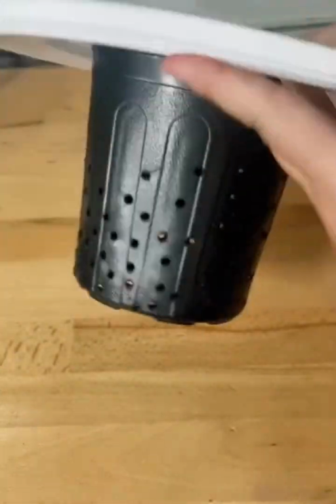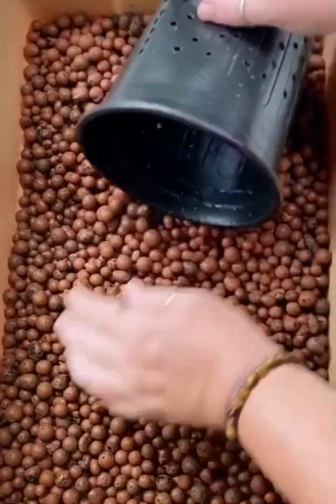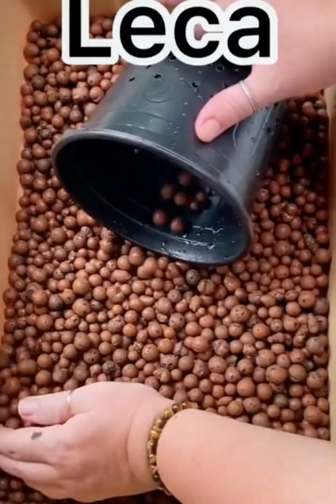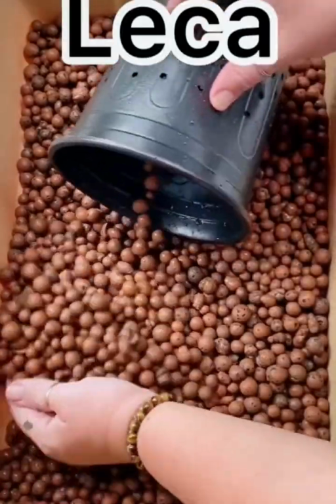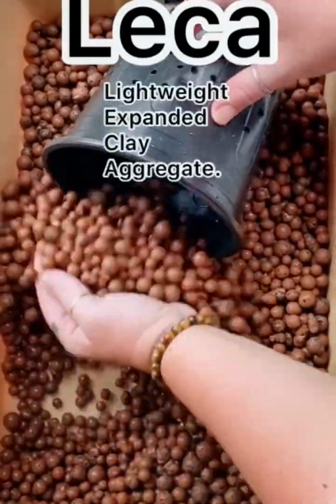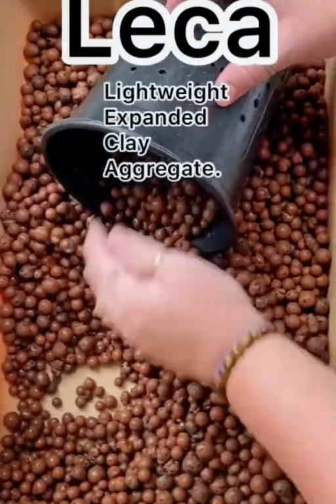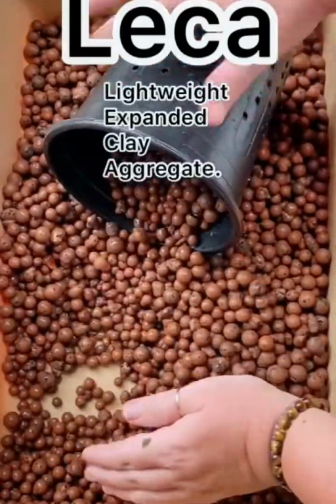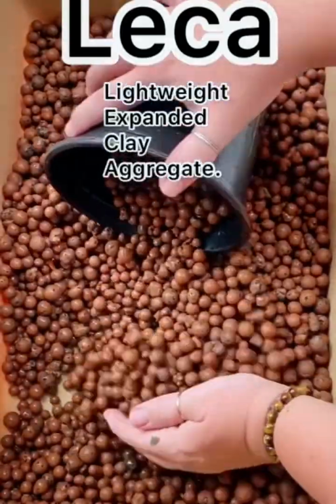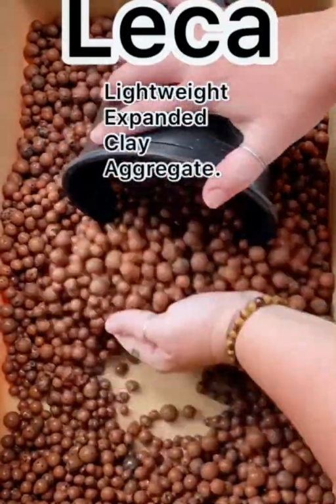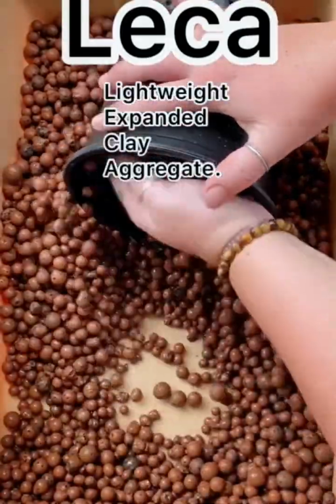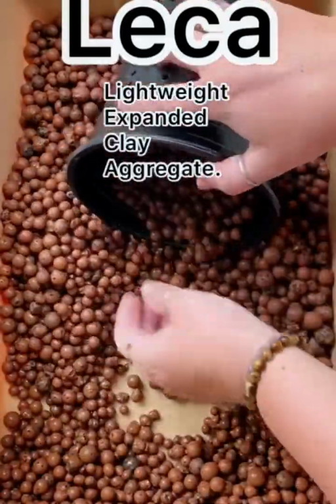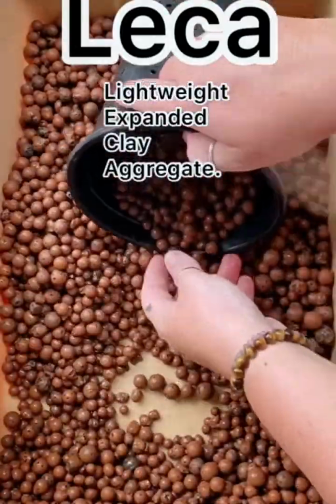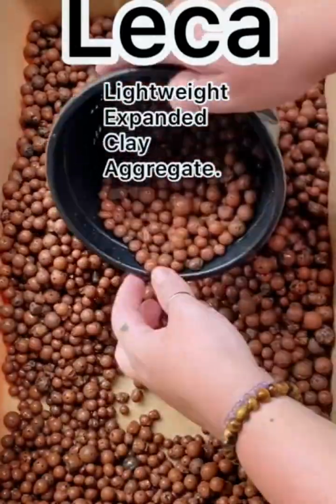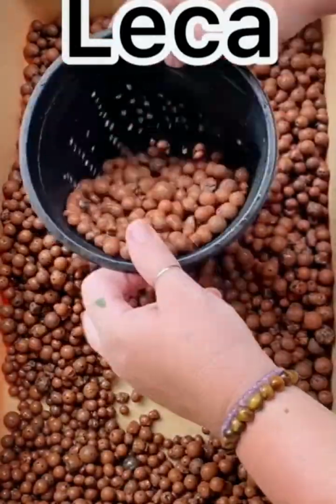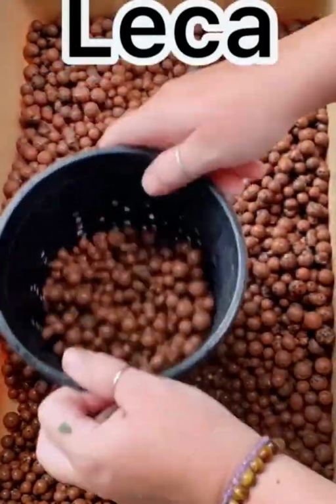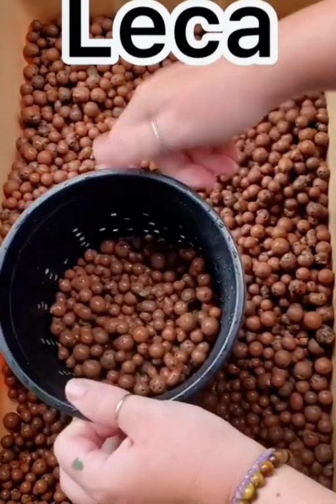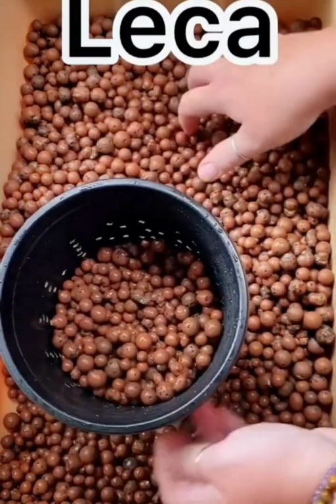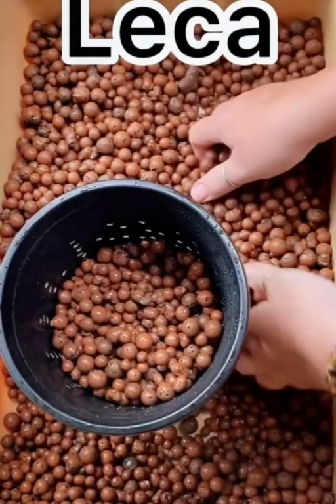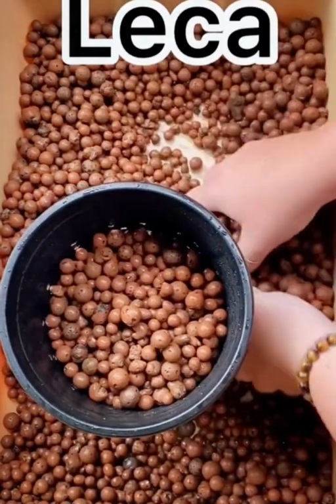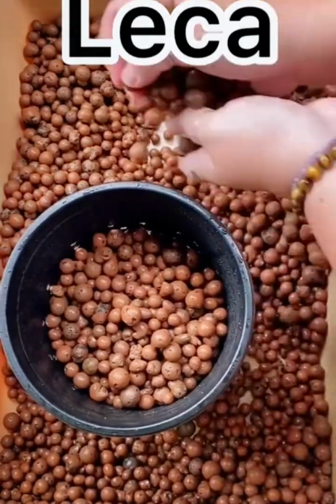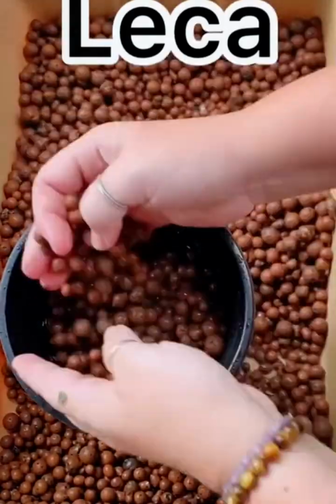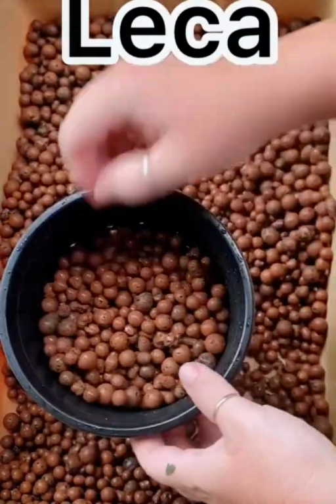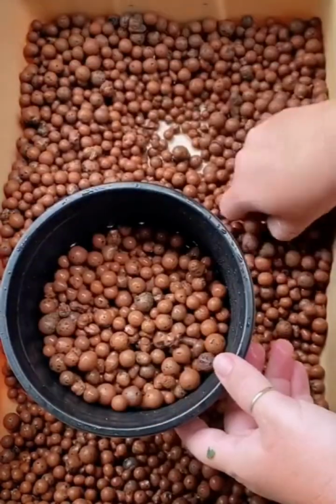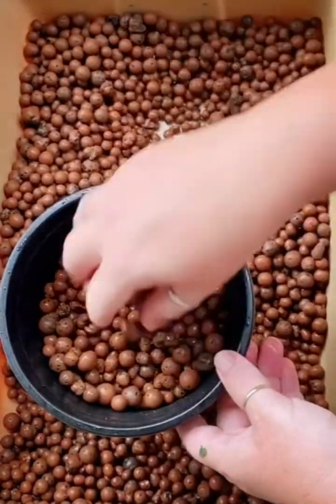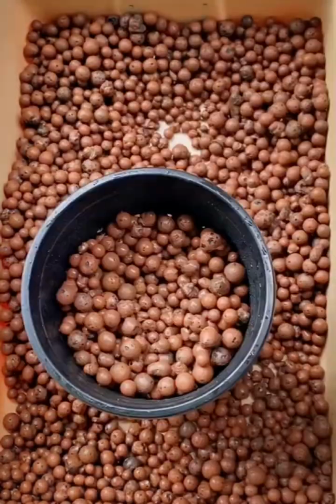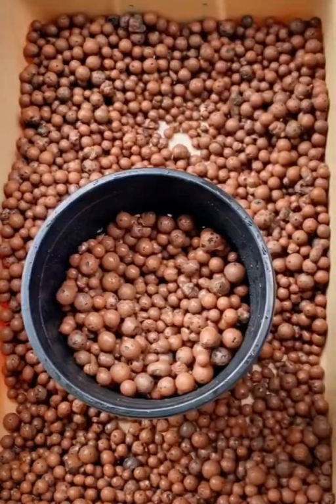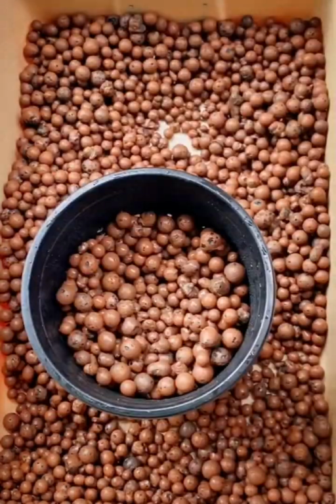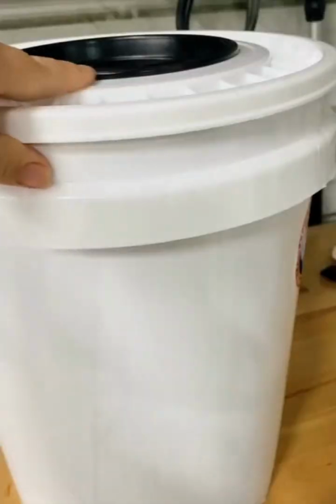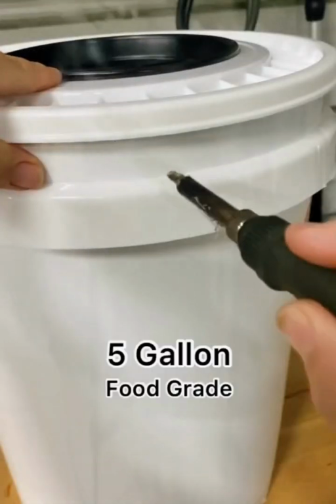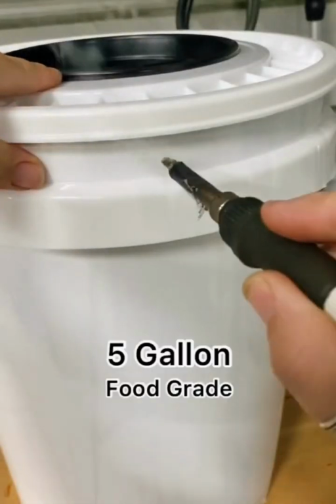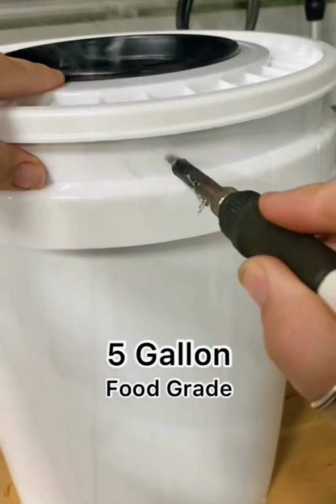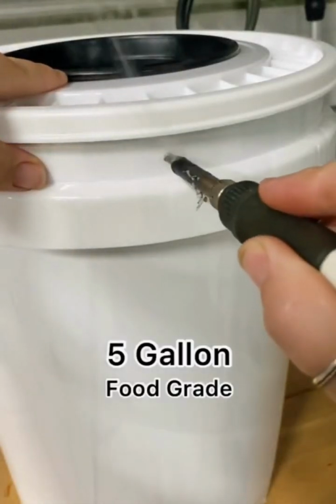The growing medium I'm using is LECA because it's lightweight and reusable. Fill your pot but leave enough room for your plant at the top.